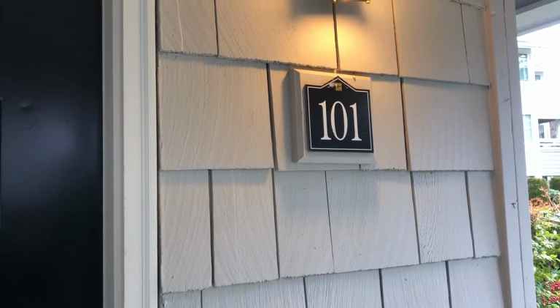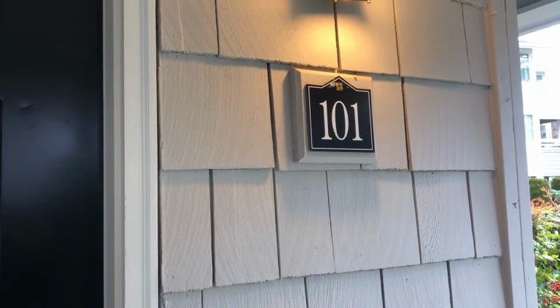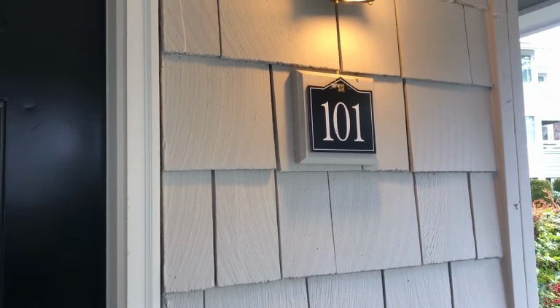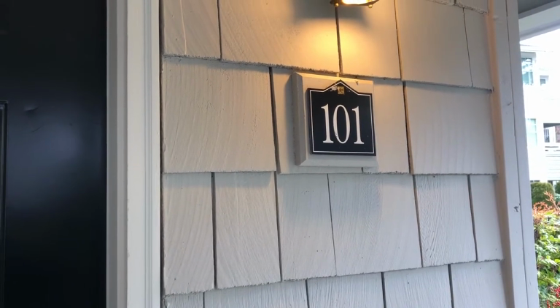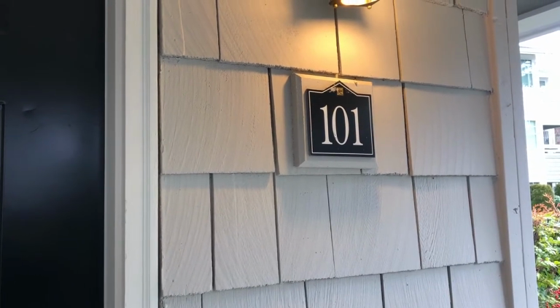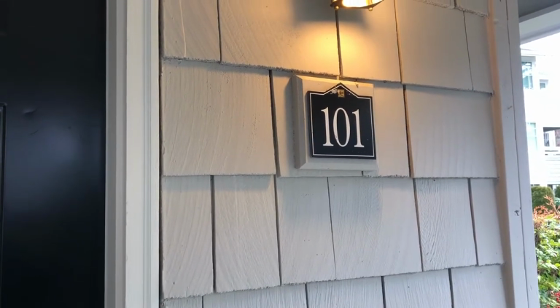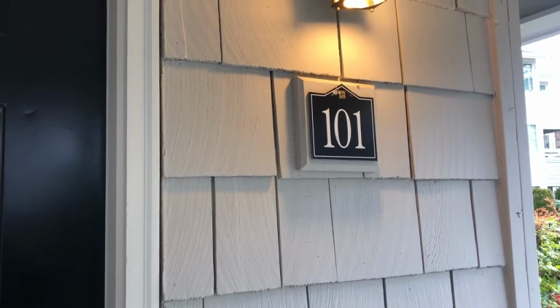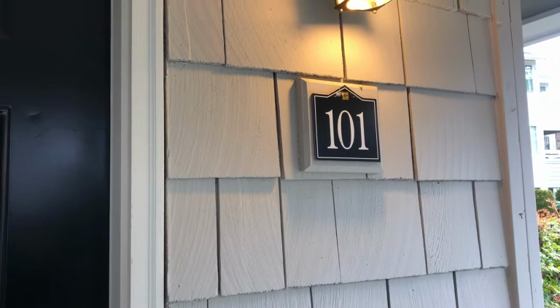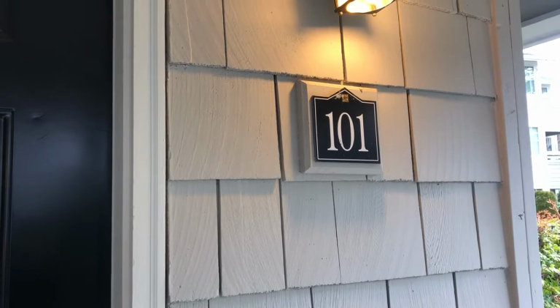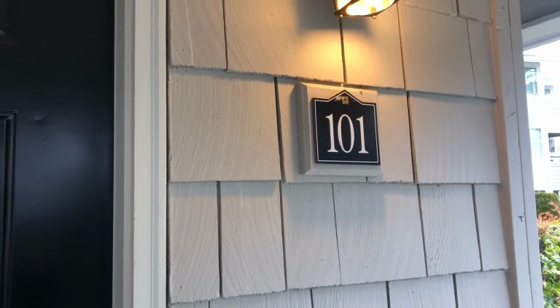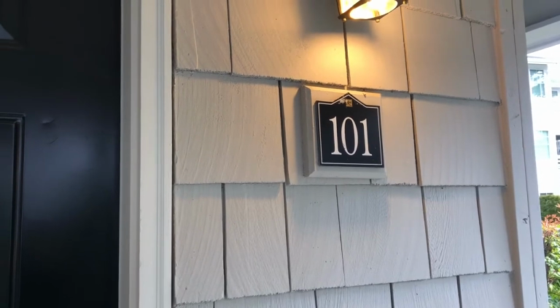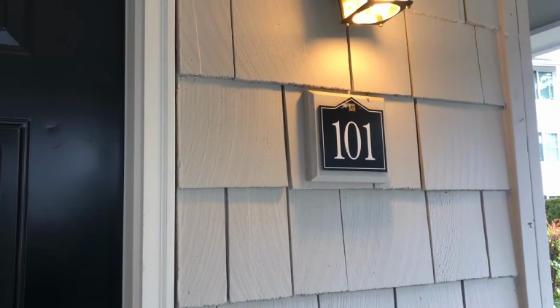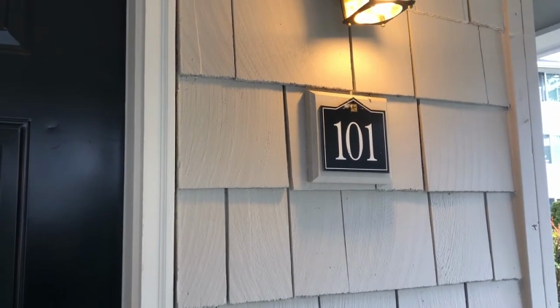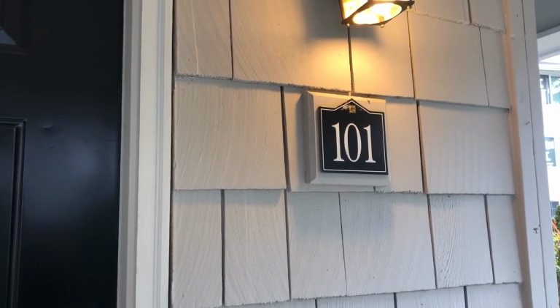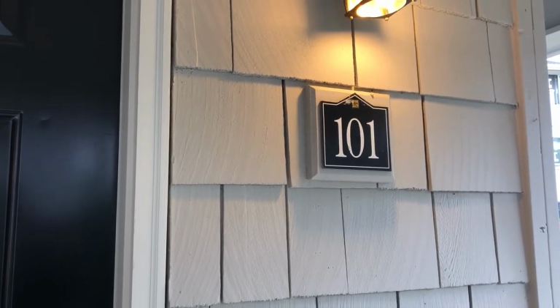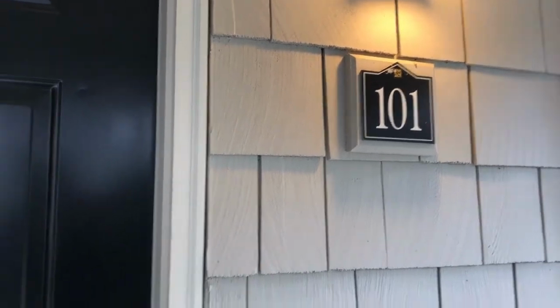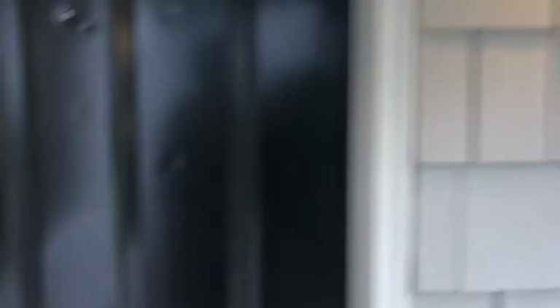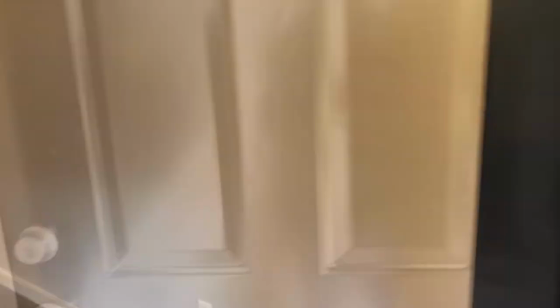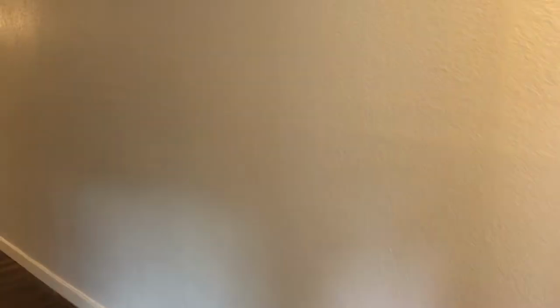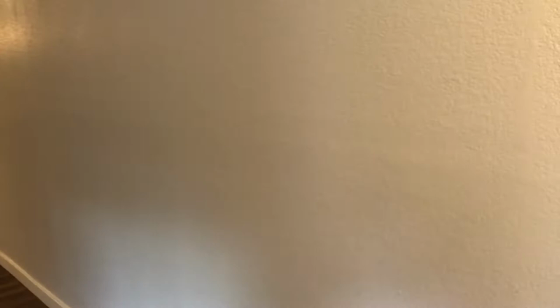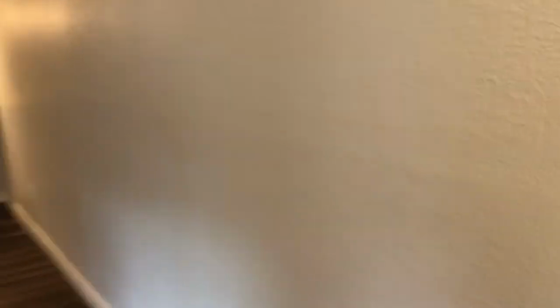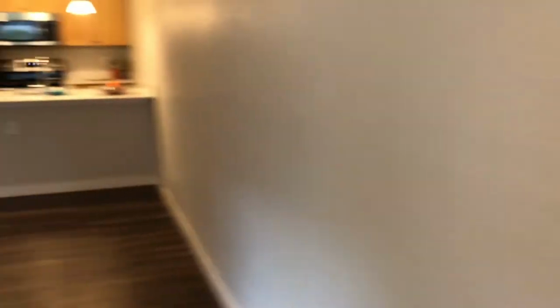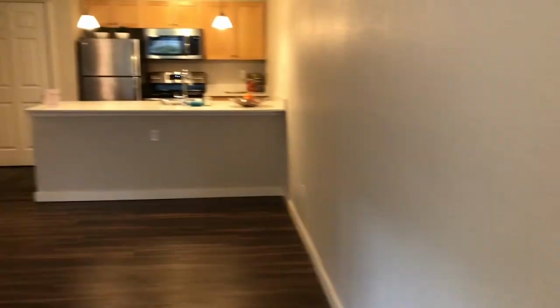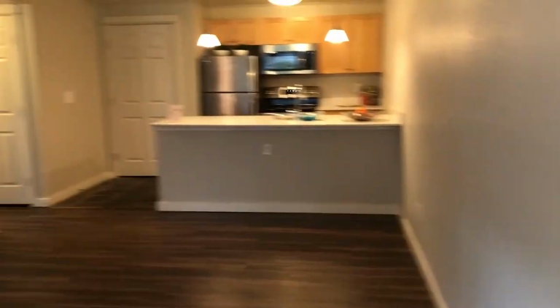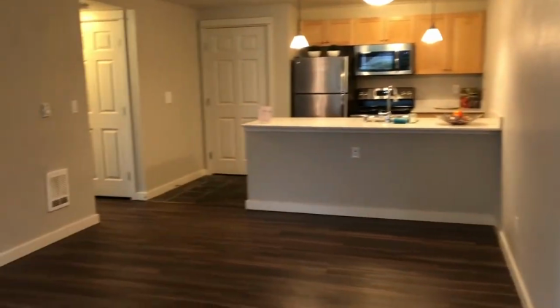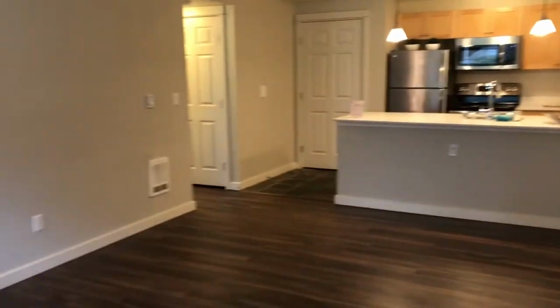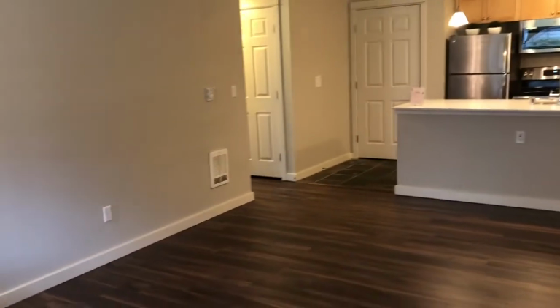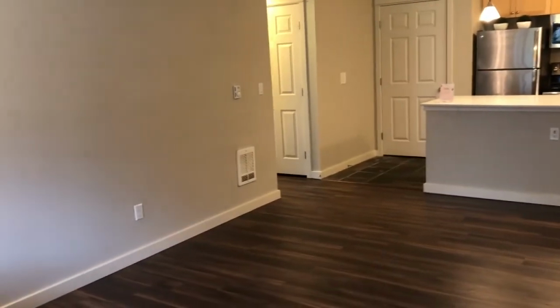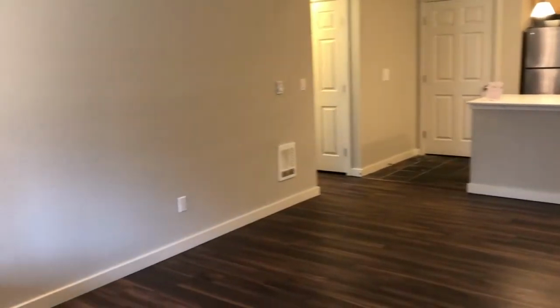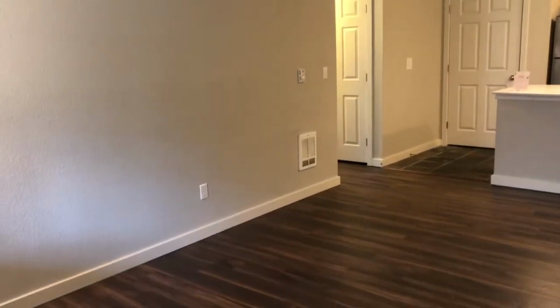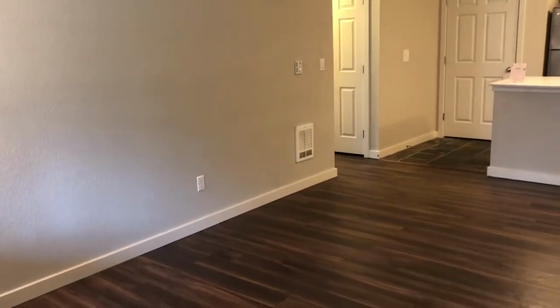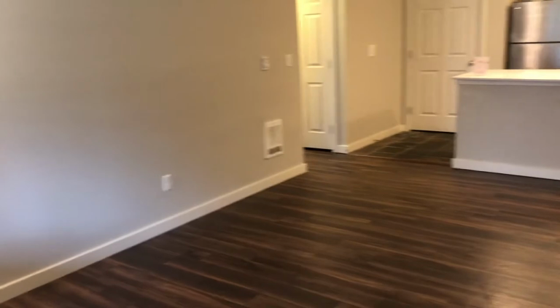Hello, my name is Angelina and I'm the leasing agent here at Corbella We Need a Bay. Today I'll be showing you G101. G101 is a one bedroom, one bath, 600 square feet, first floor home.